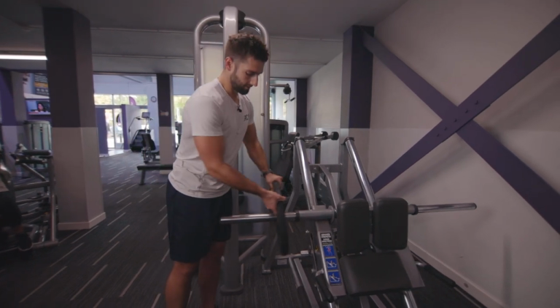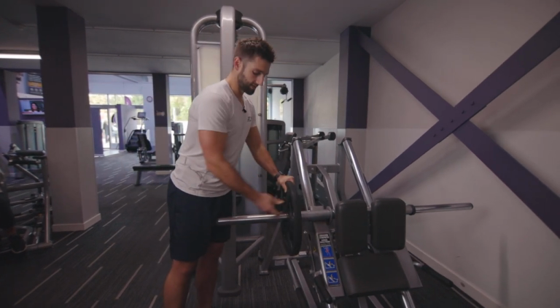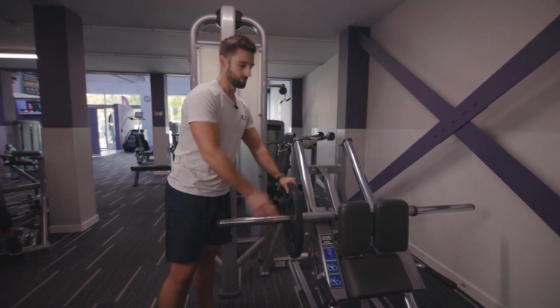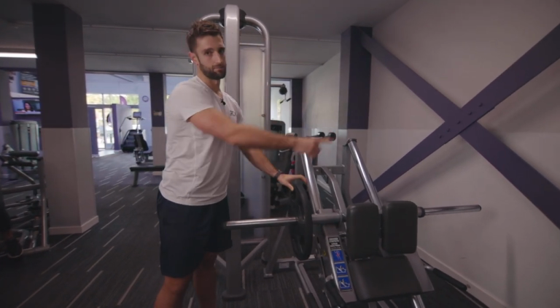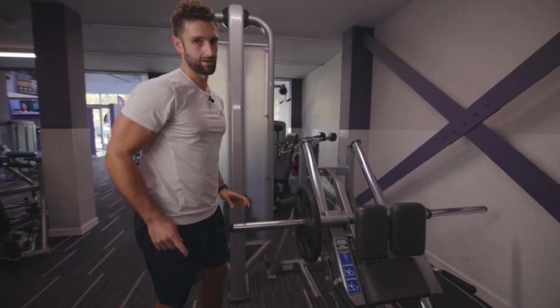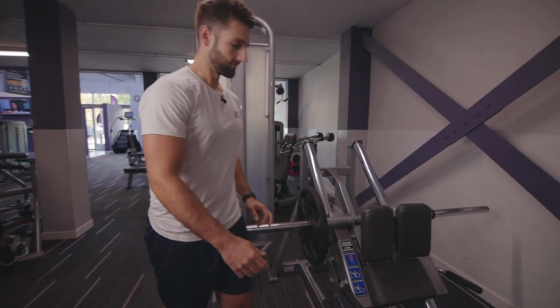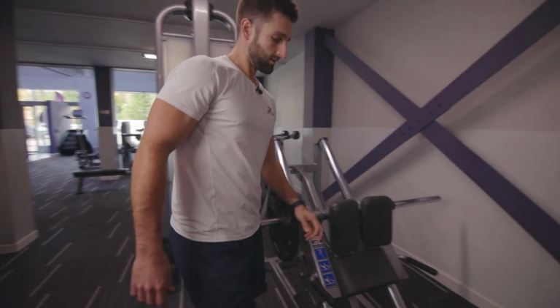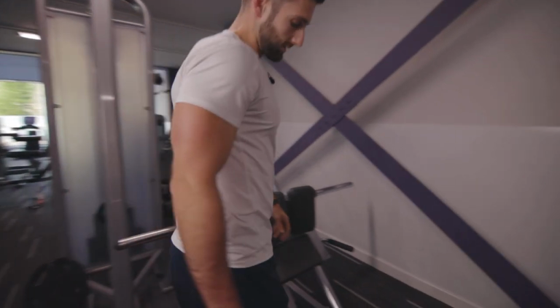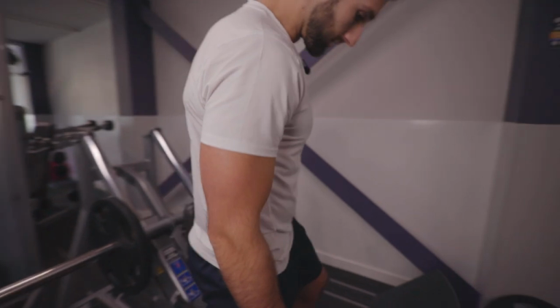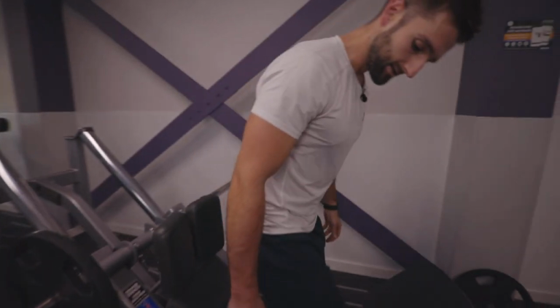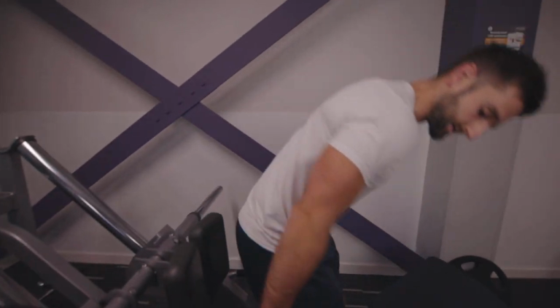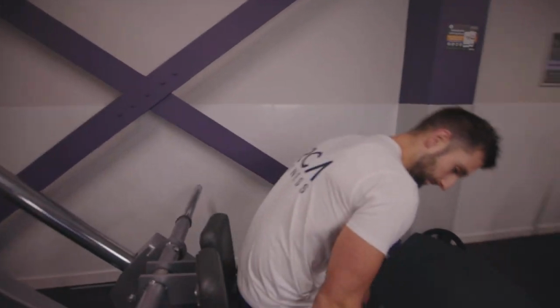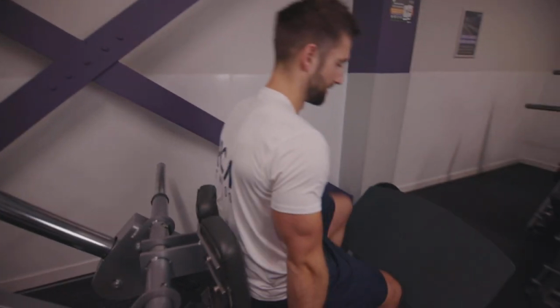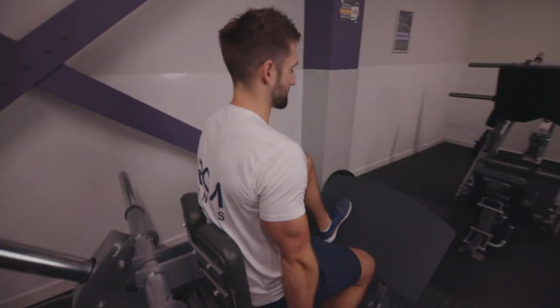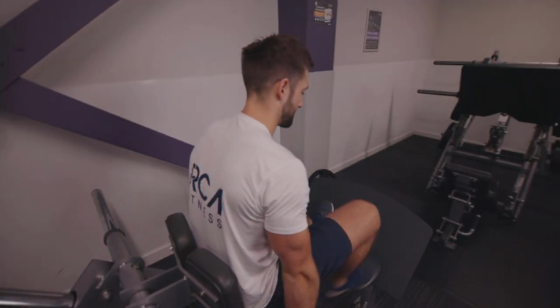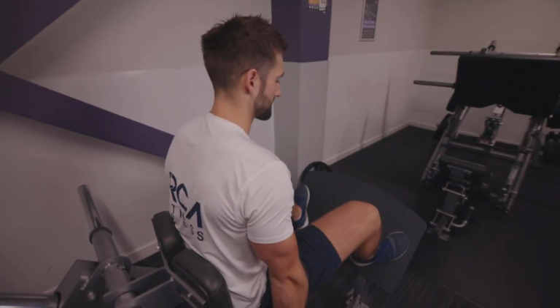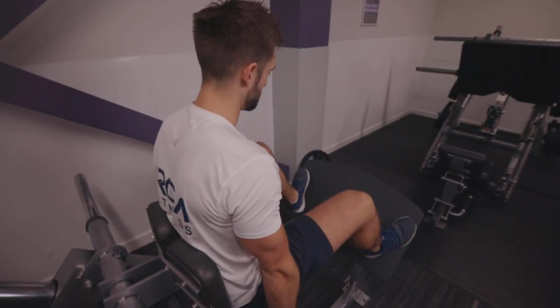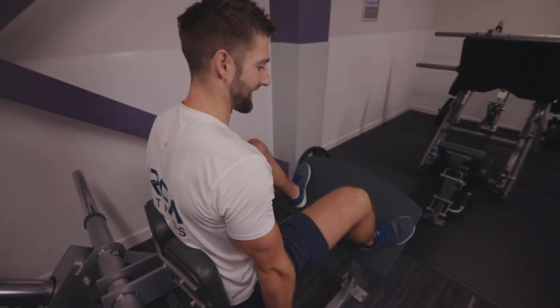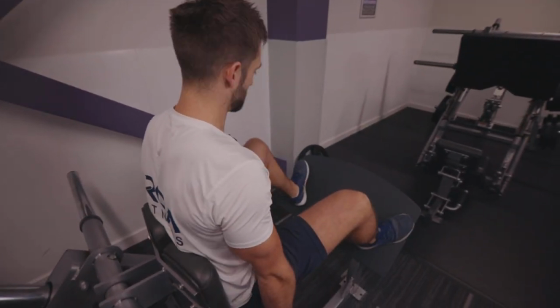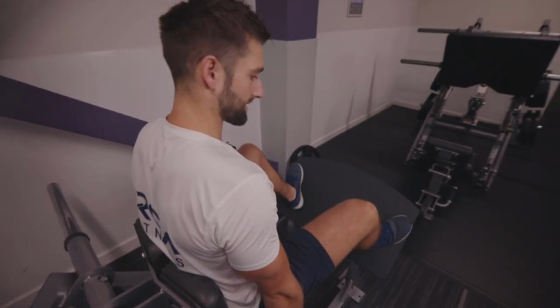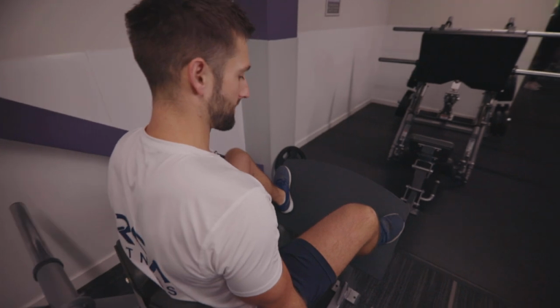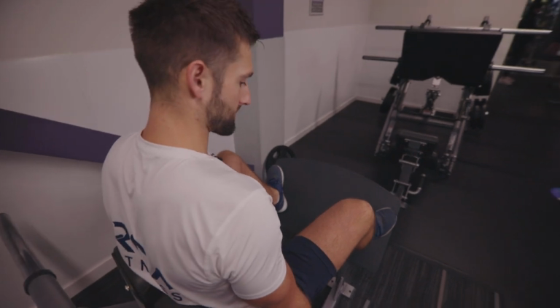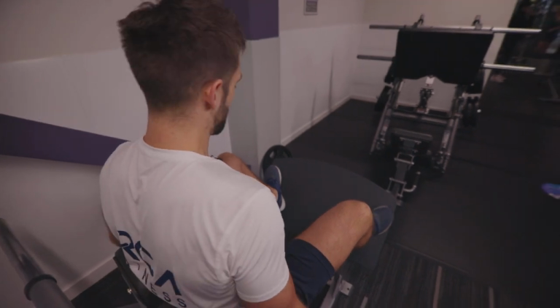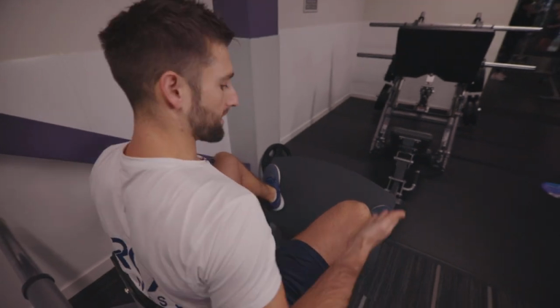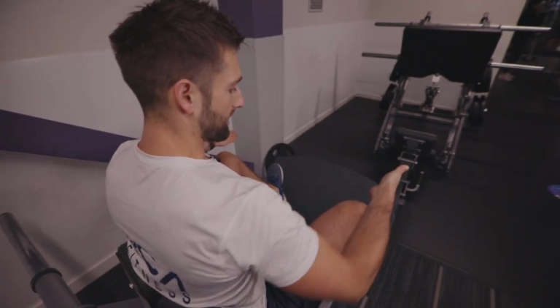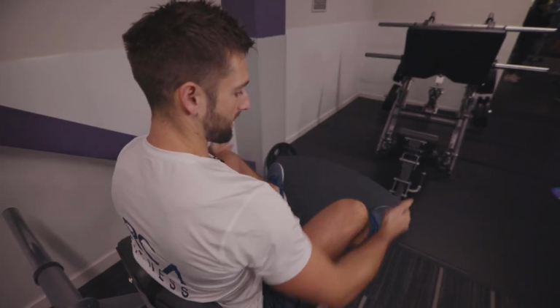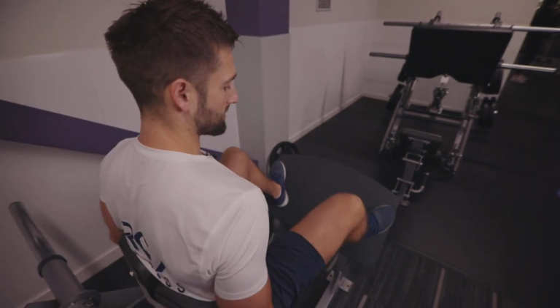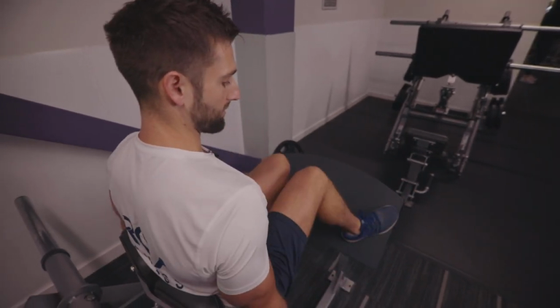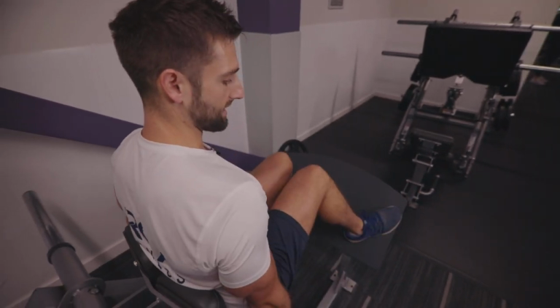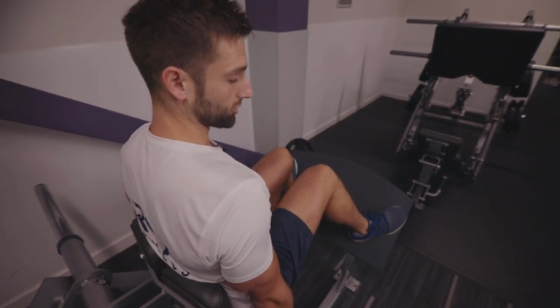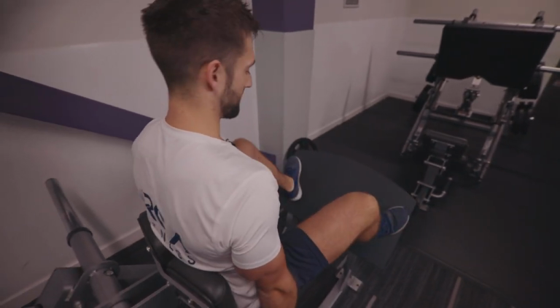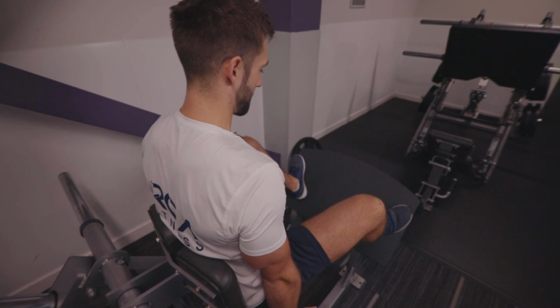The two sides do not have to balance out. Then take a seat. As we're doing wide stance, turn your feet out to the side like so. Make sure that your knees are over your toes — we don't want the knees in the middle just because the feet are turned out.